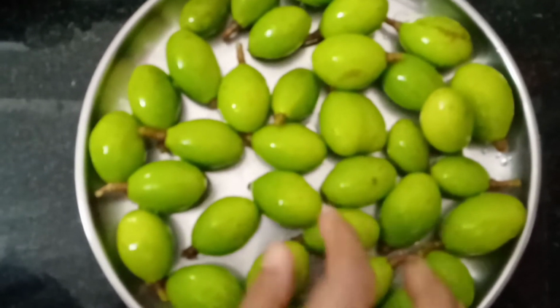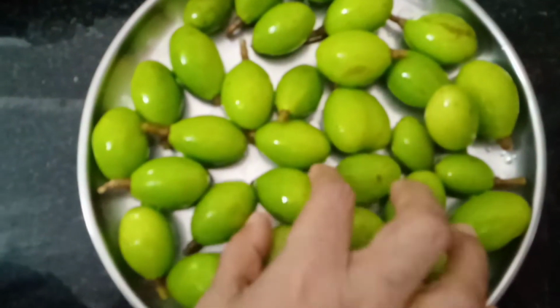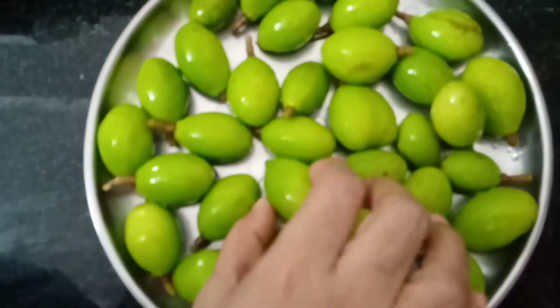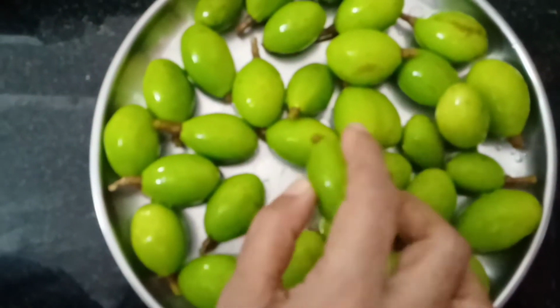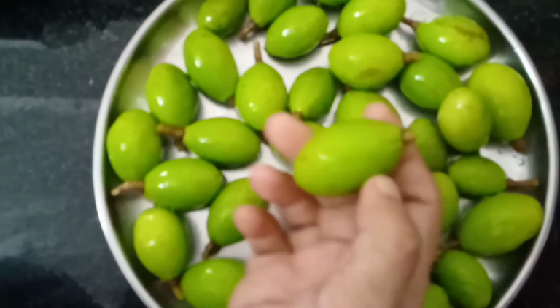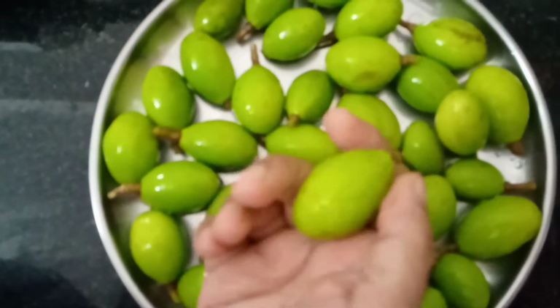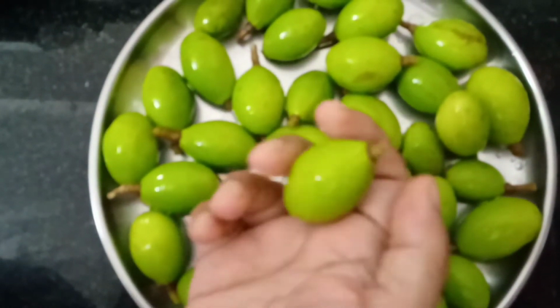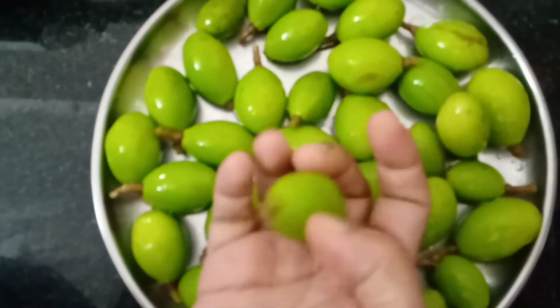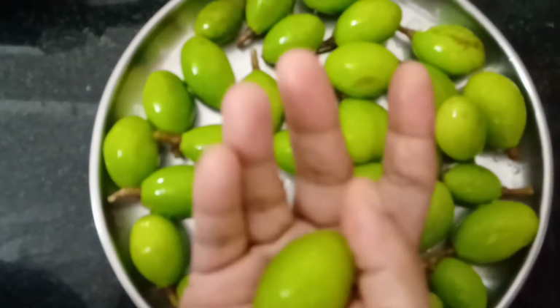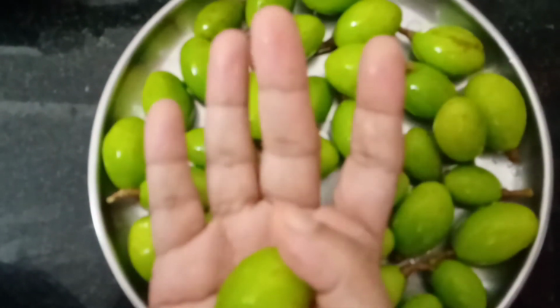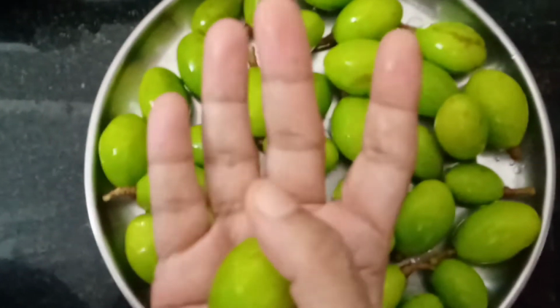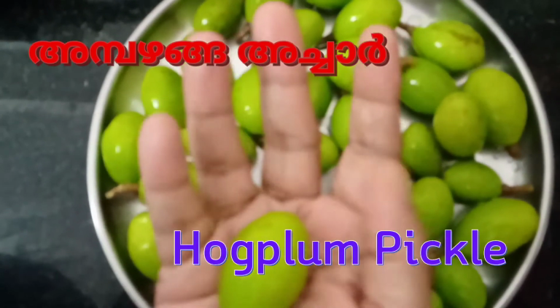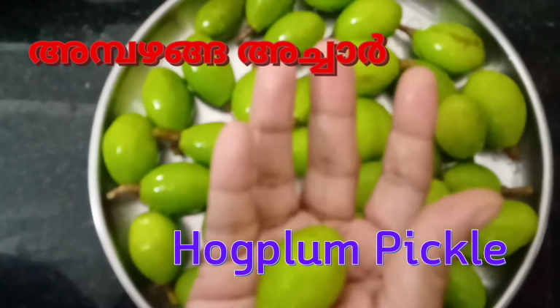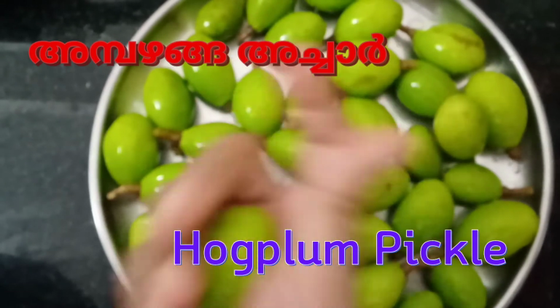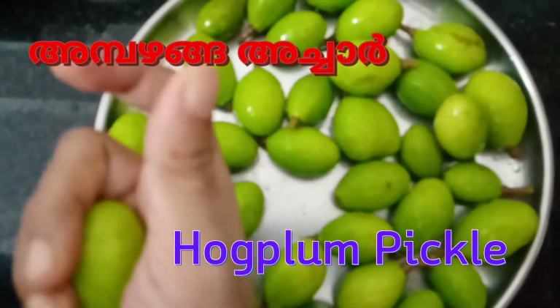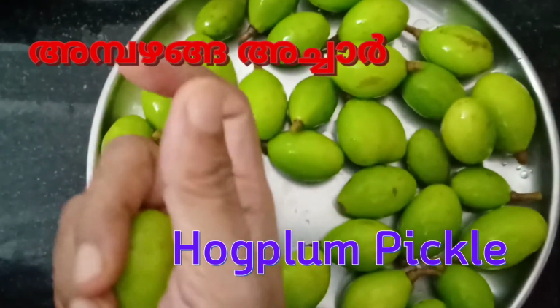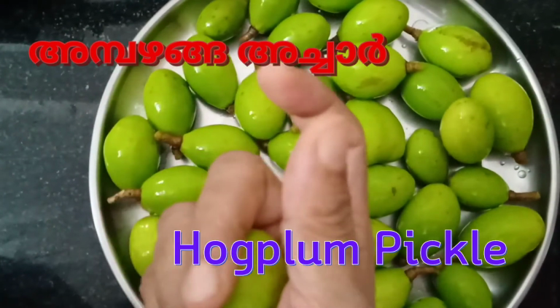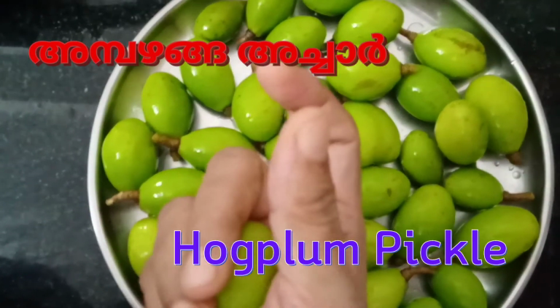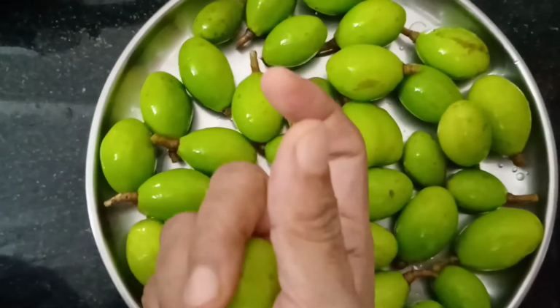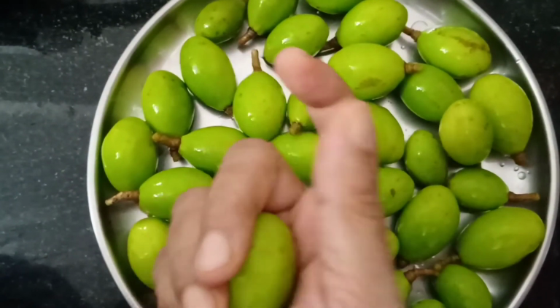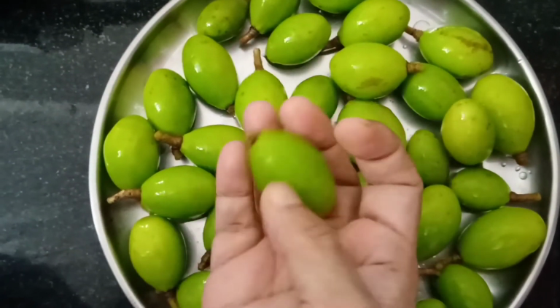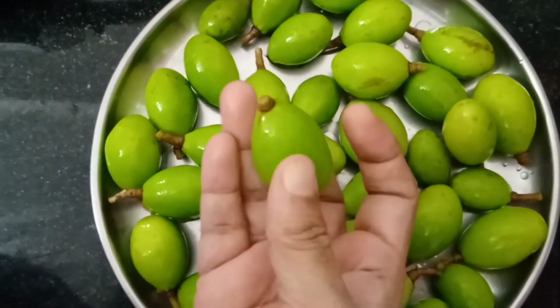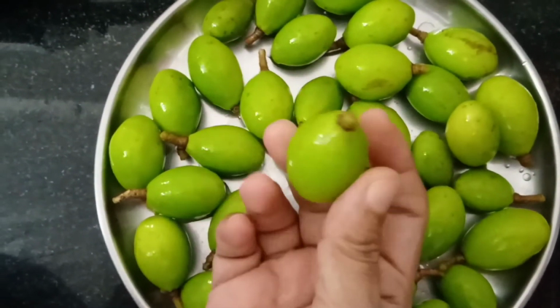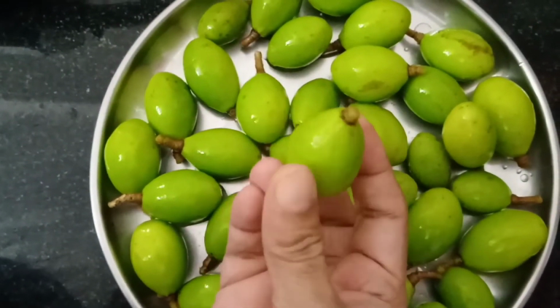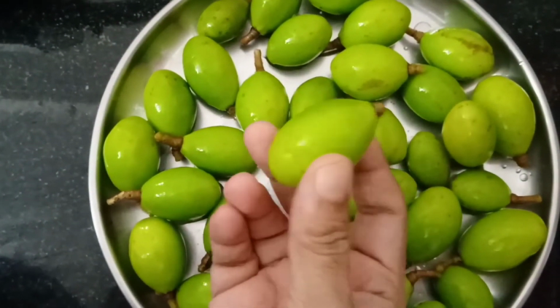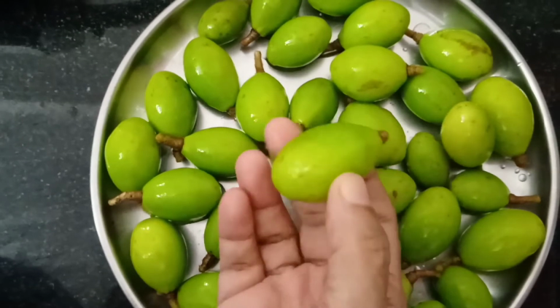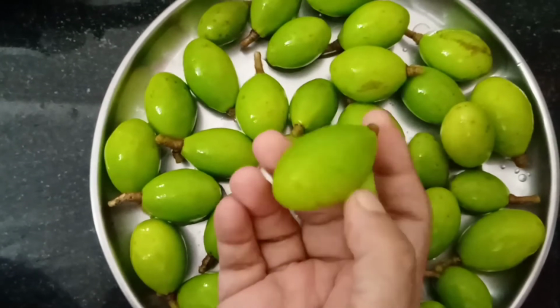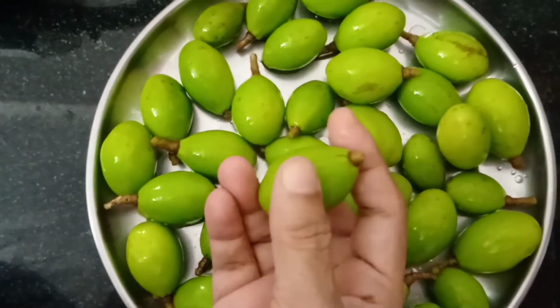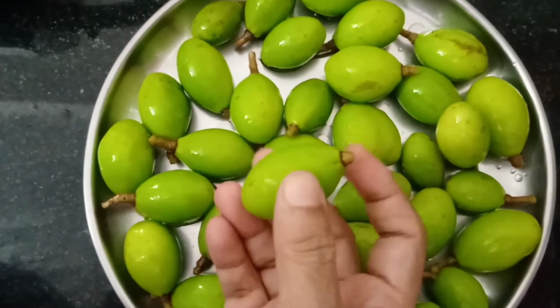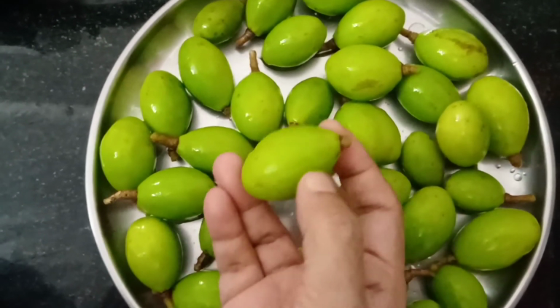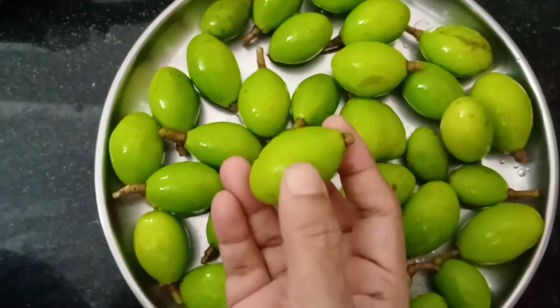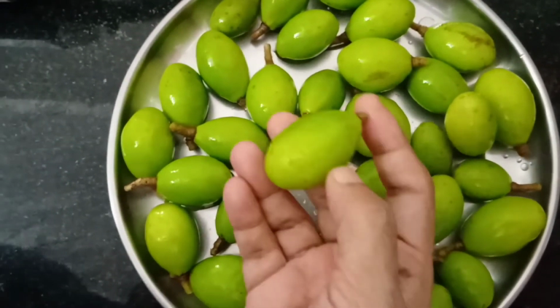What is this? It is hog plum — H-O-G-P-L-U-M. This is a vitamin C, iron content, and antioxidant.